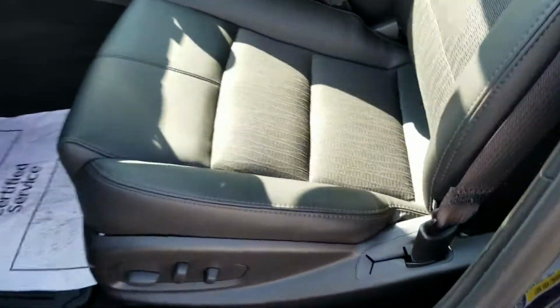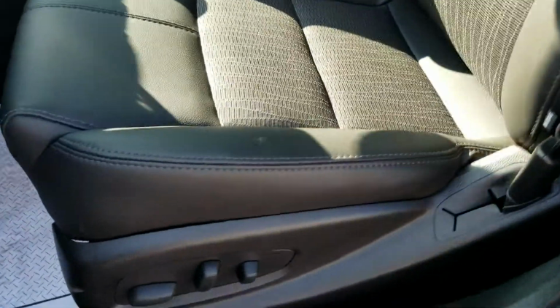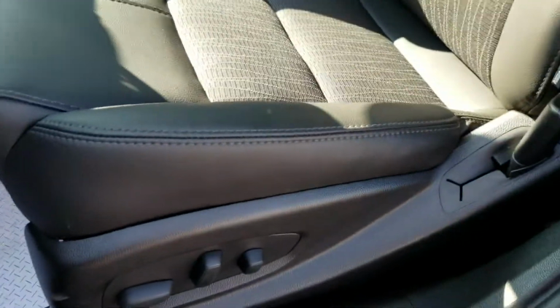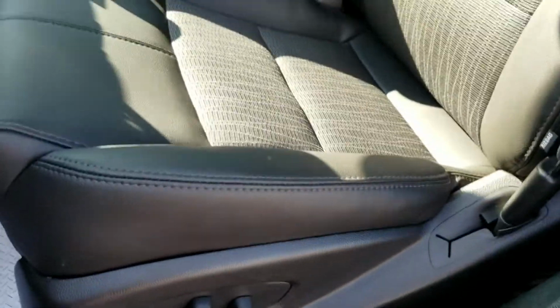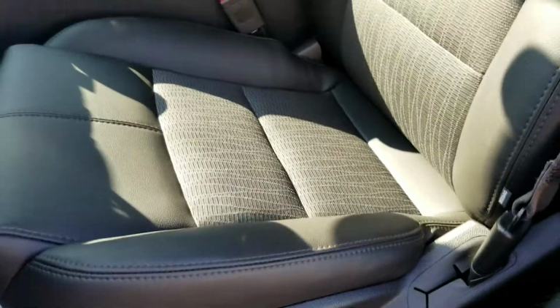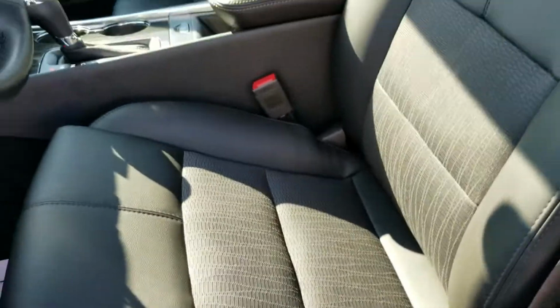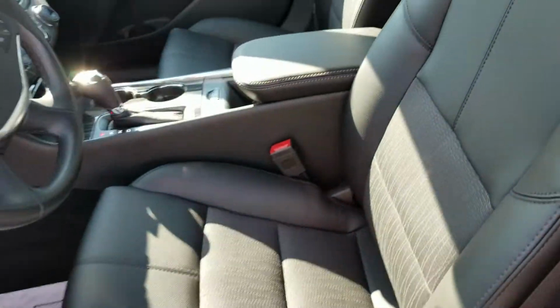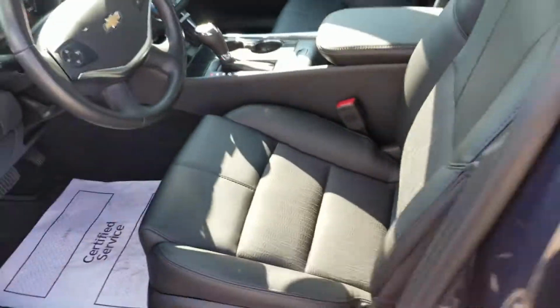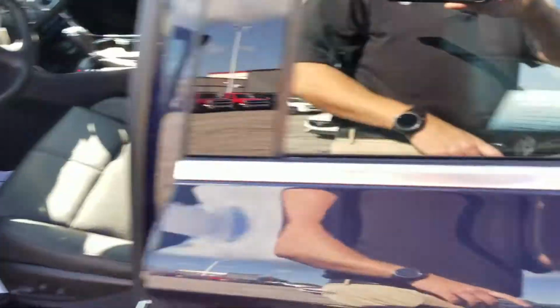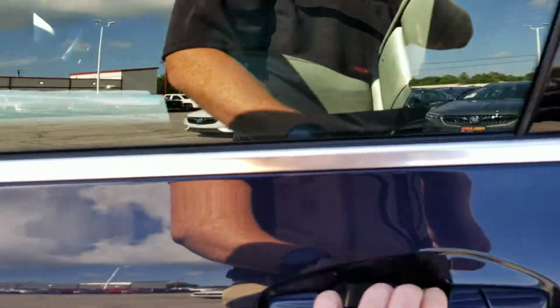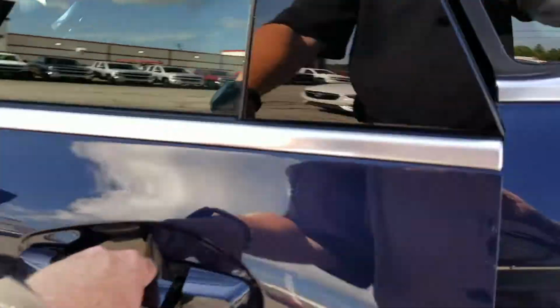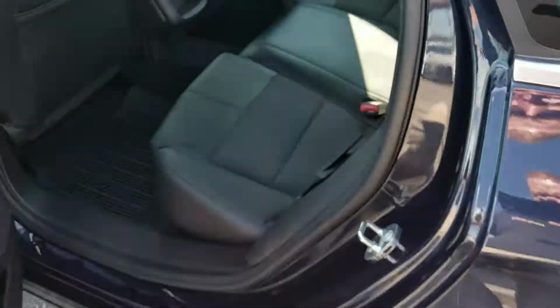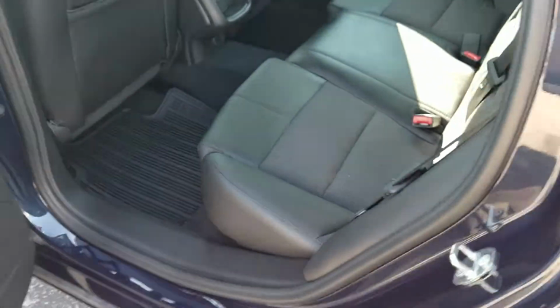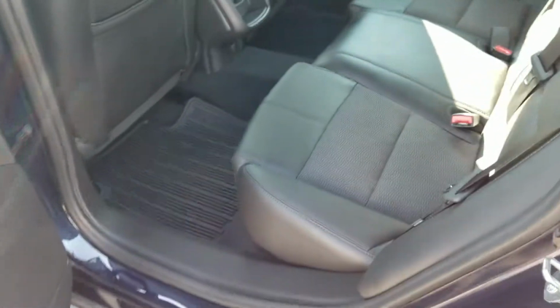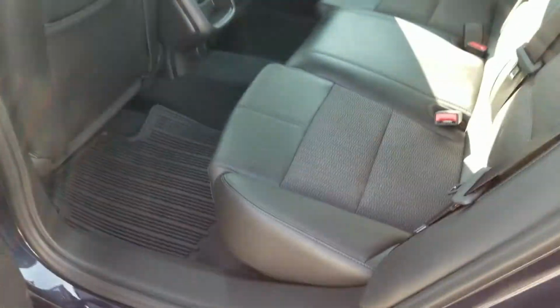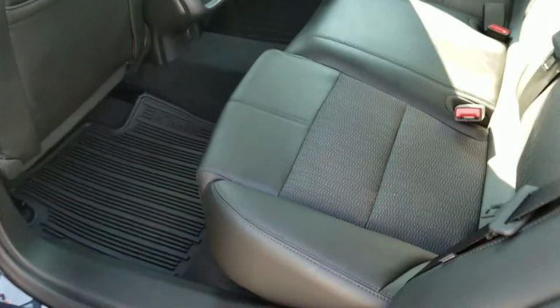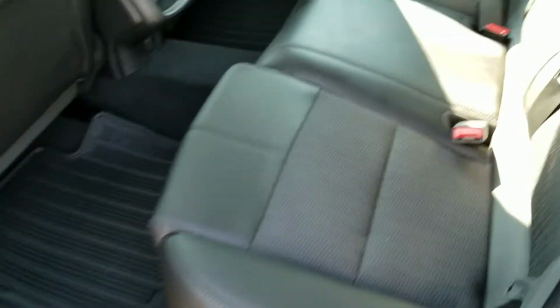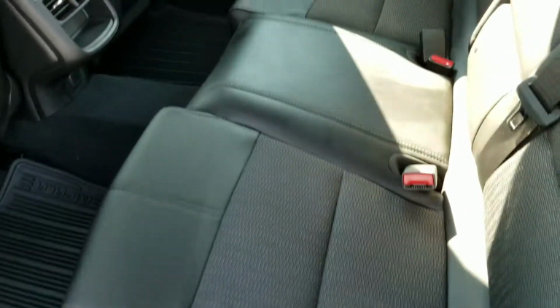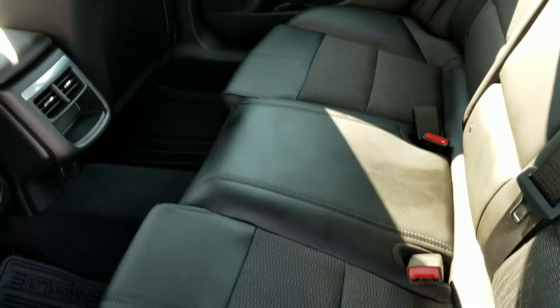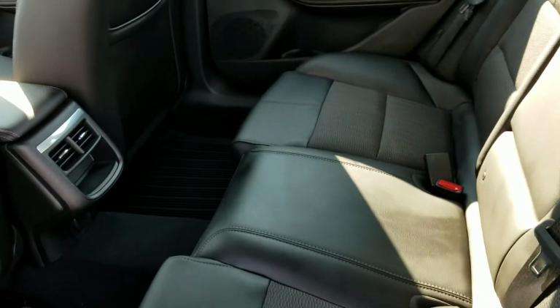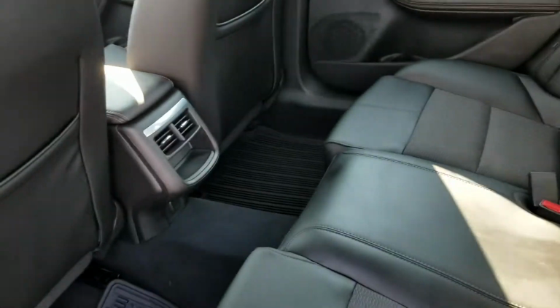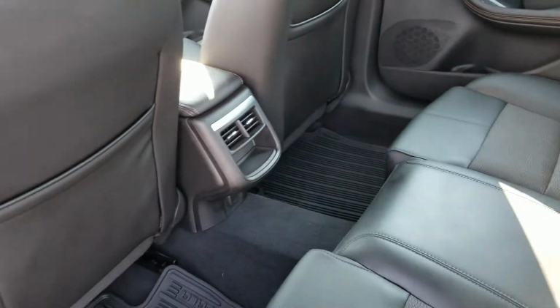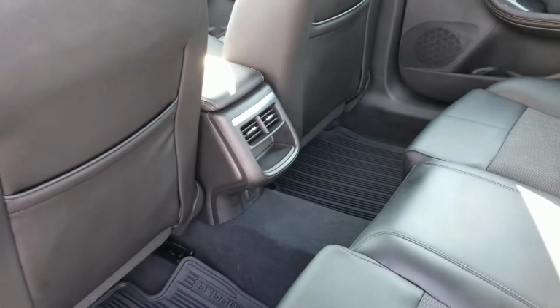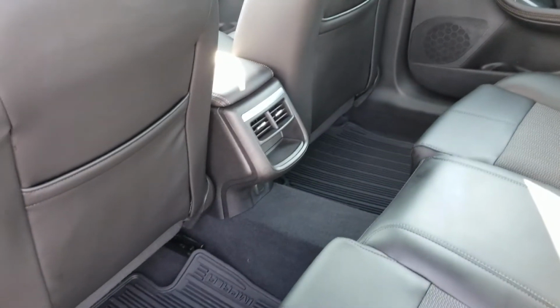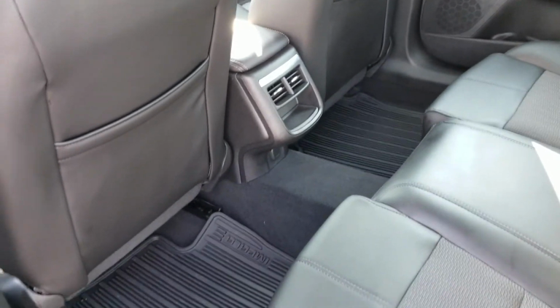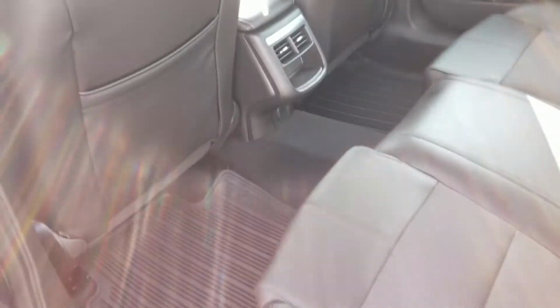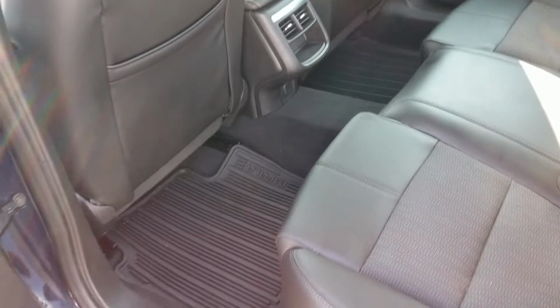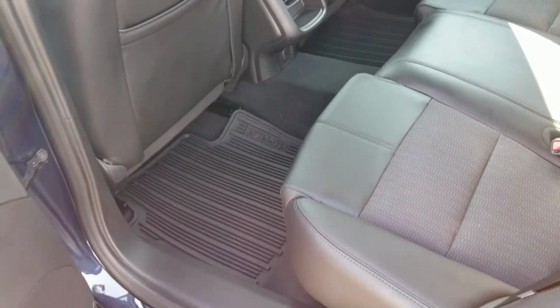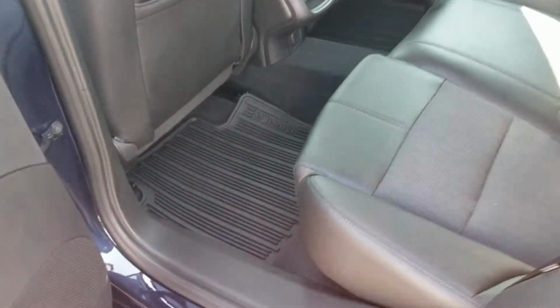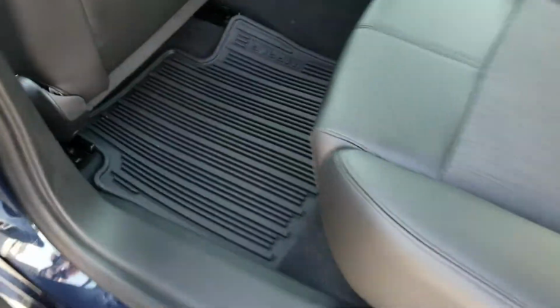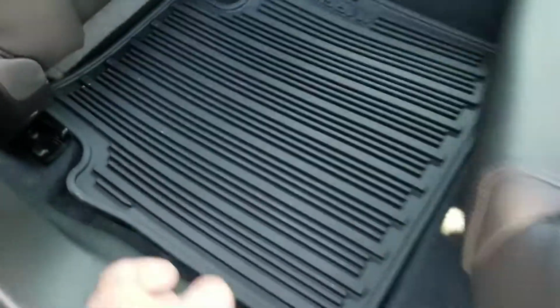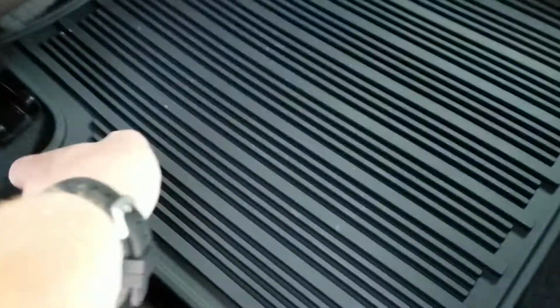Seats are in great shape — no wear or tear, both sides, front and back. Rear heat and air. It's got the nice all-weather floor mats as well.